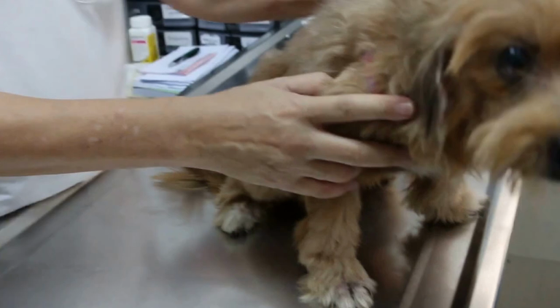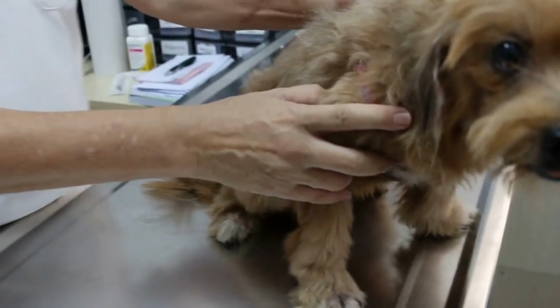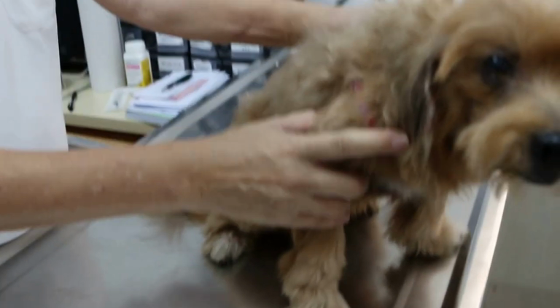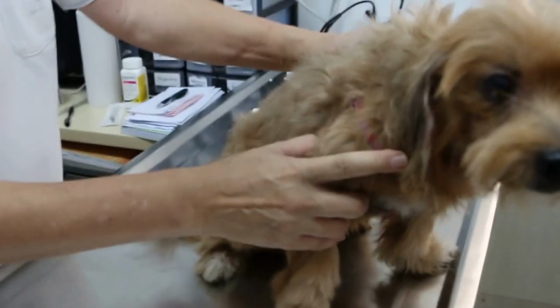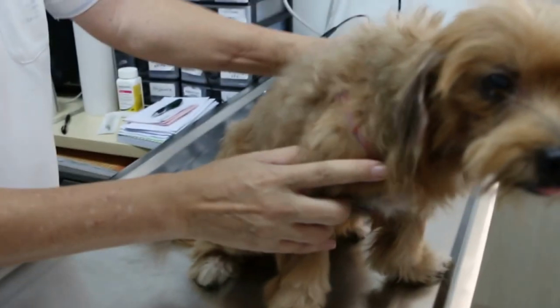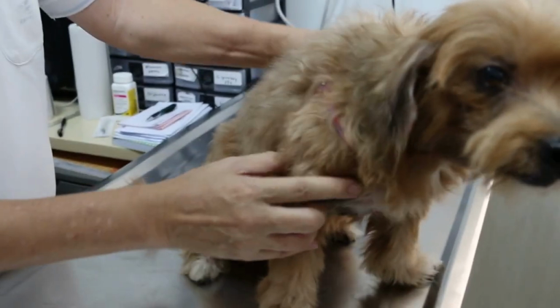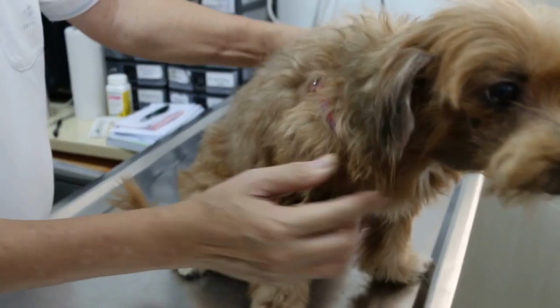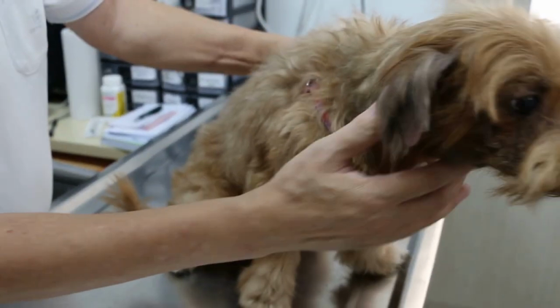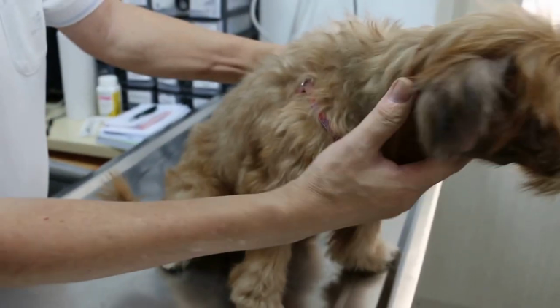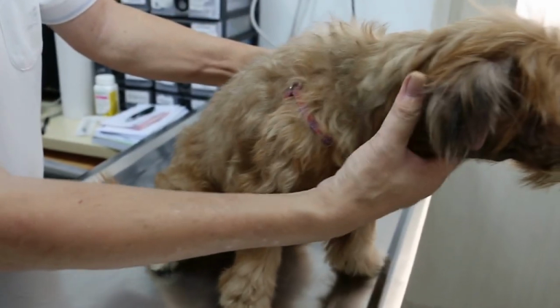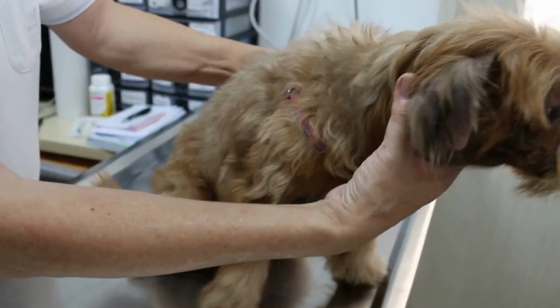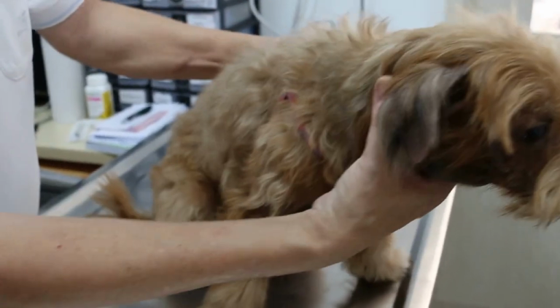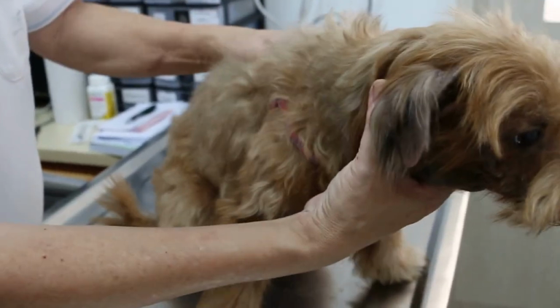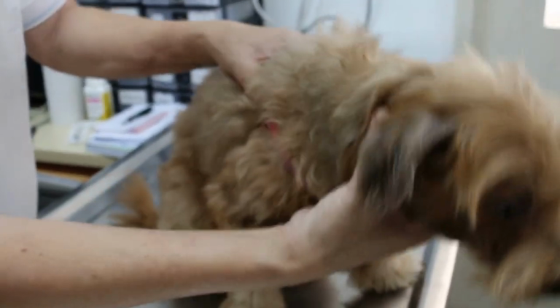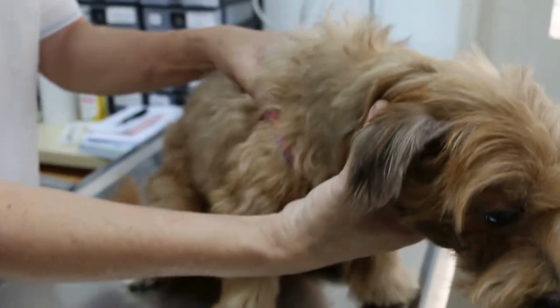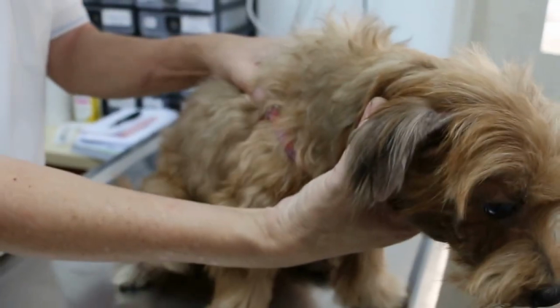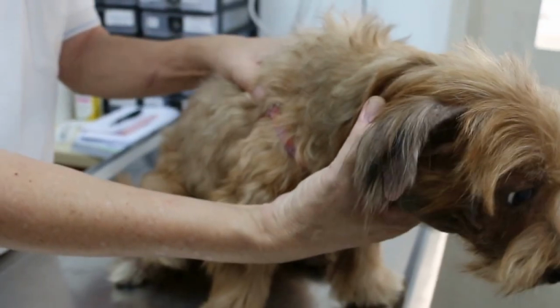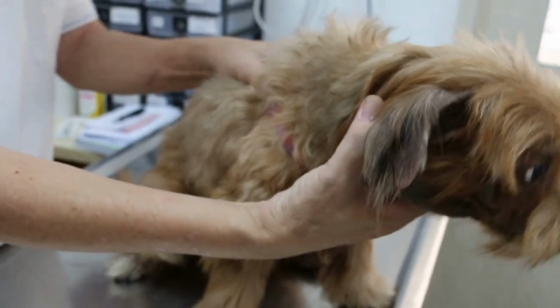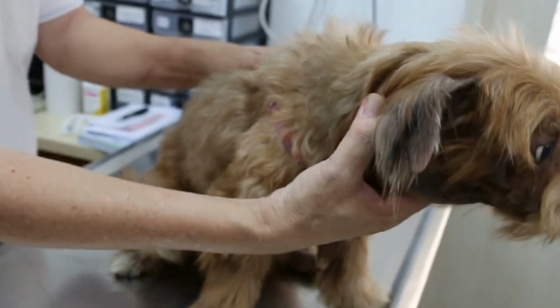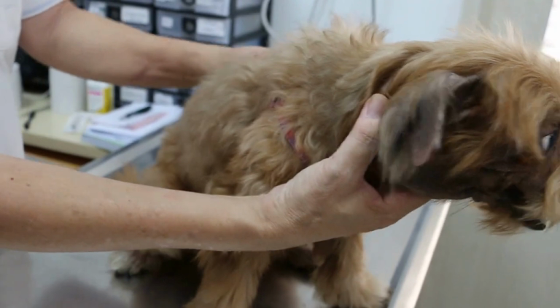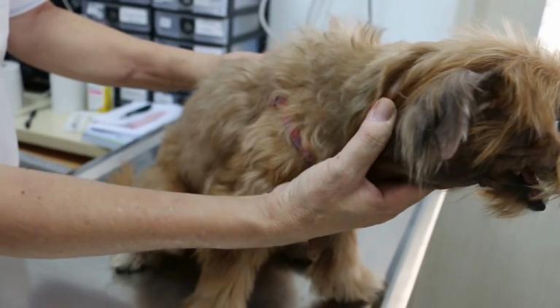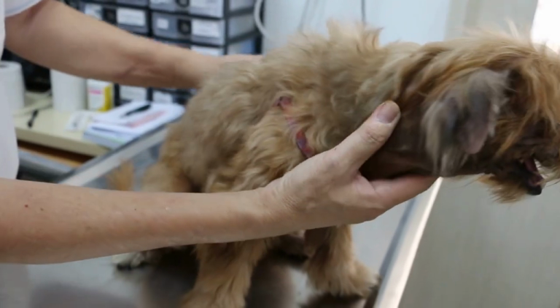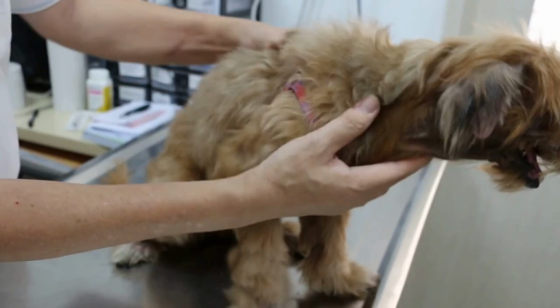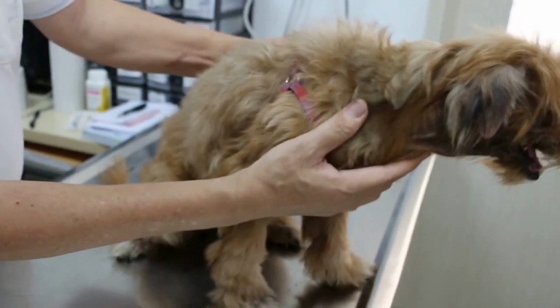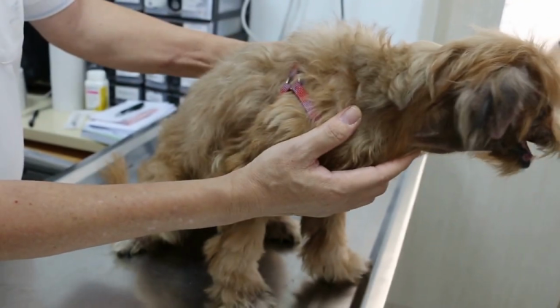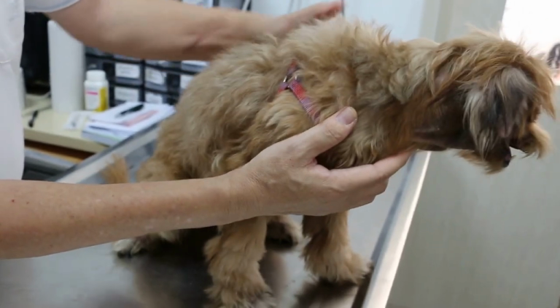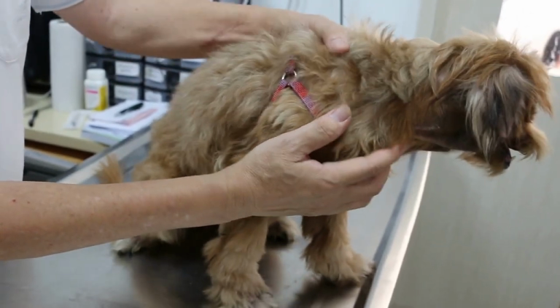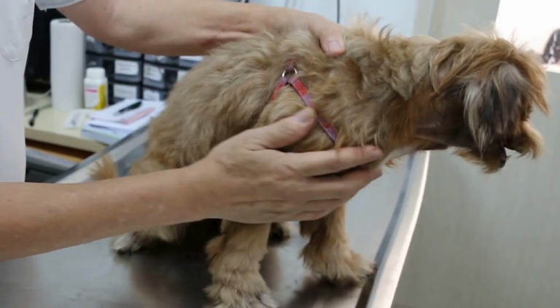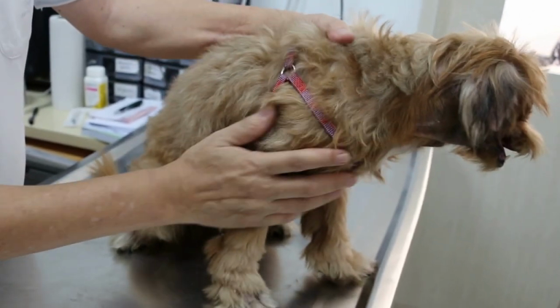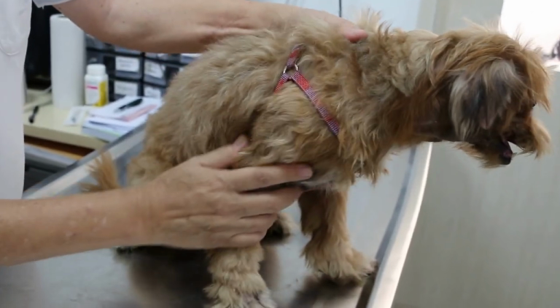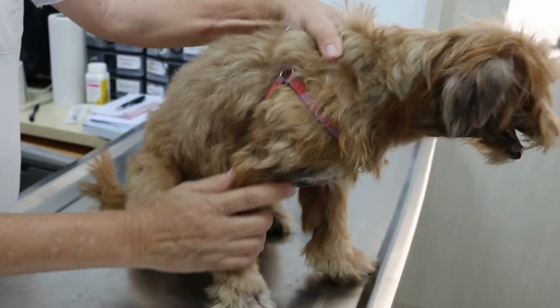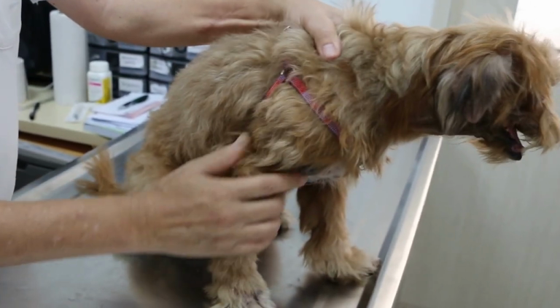Today is Sunday, November 1, 2015. This Buddha Cross, 10 years old, female dog, comes in actually for vaccination.